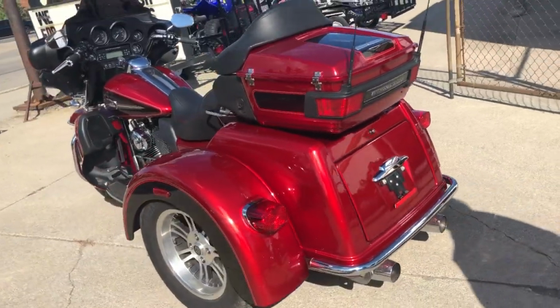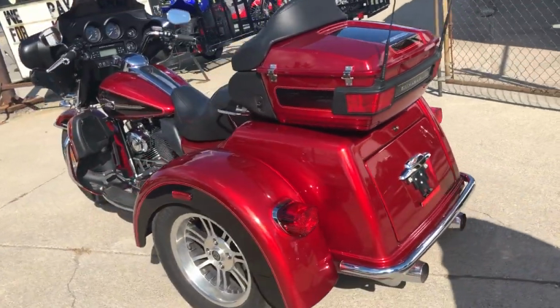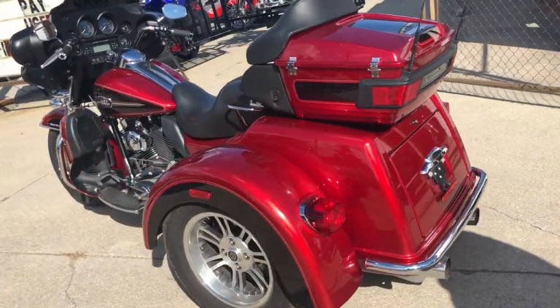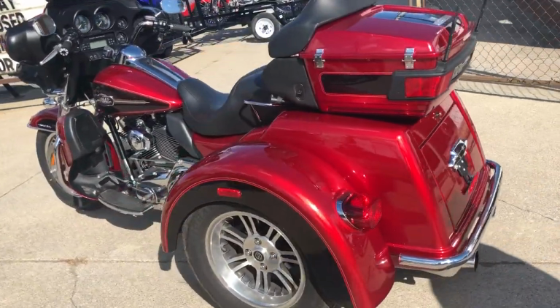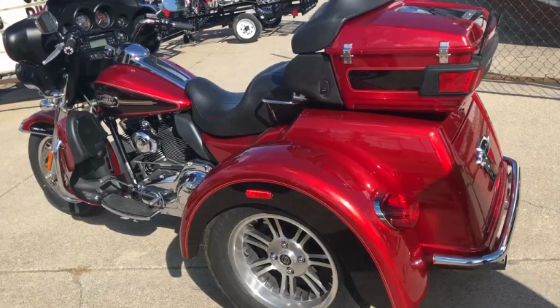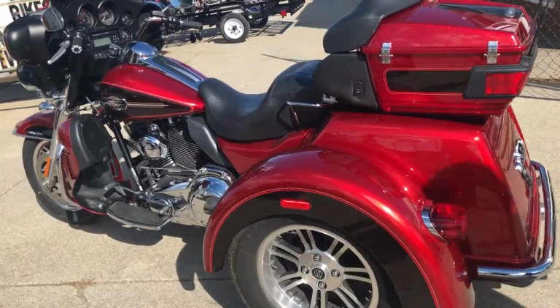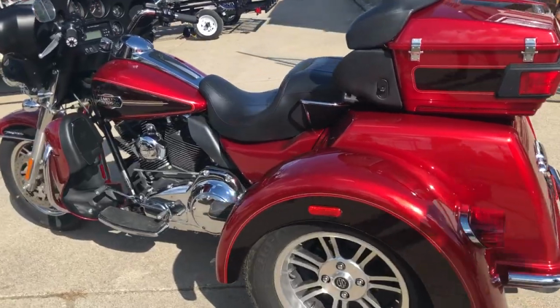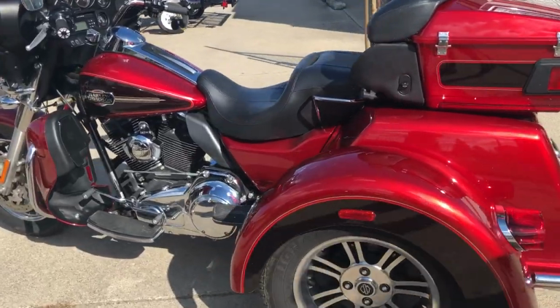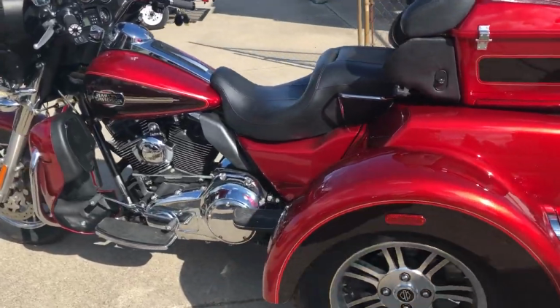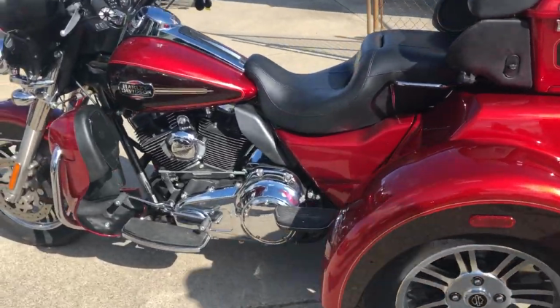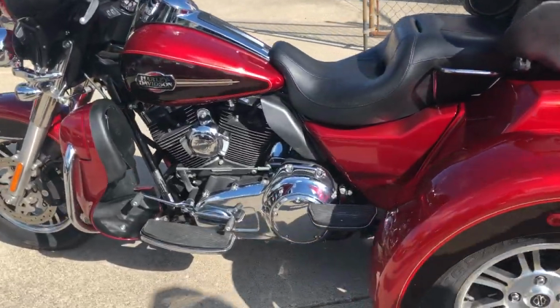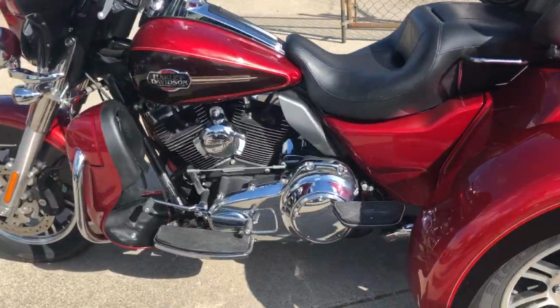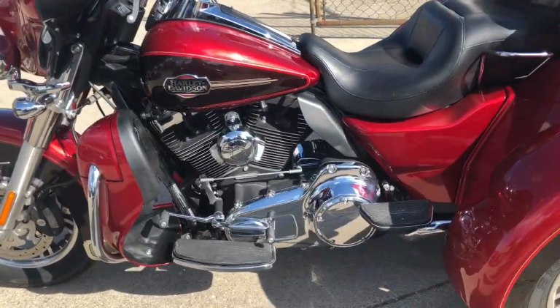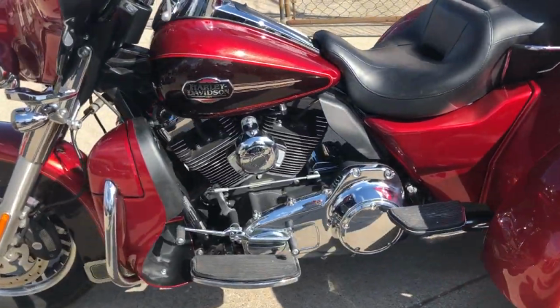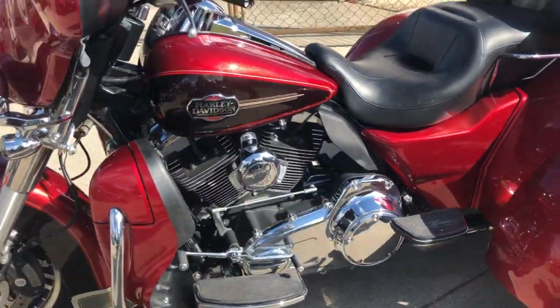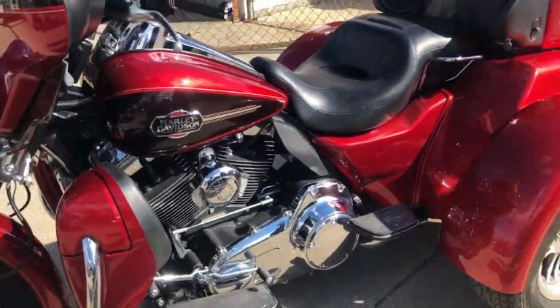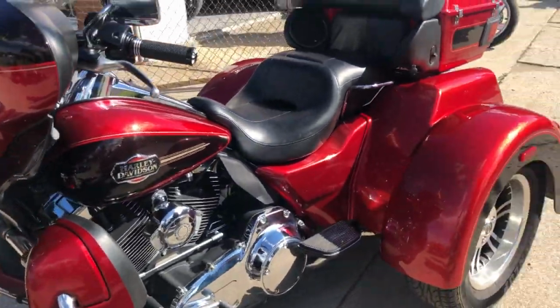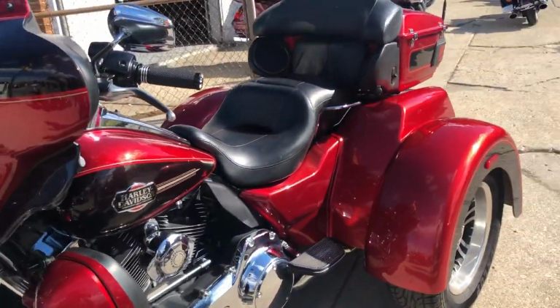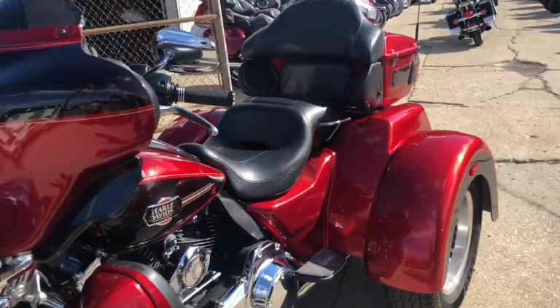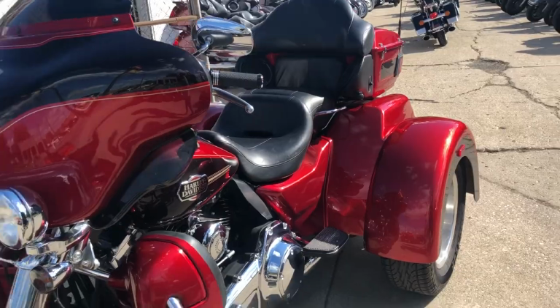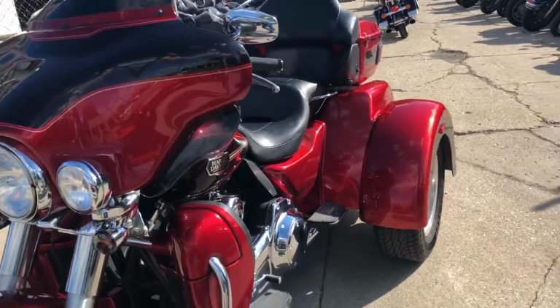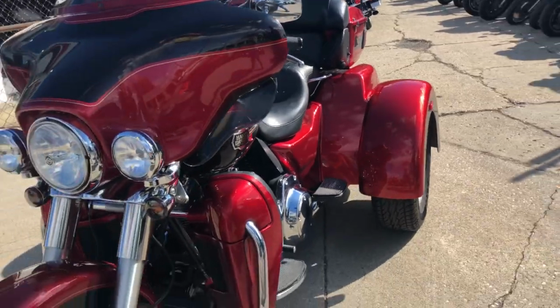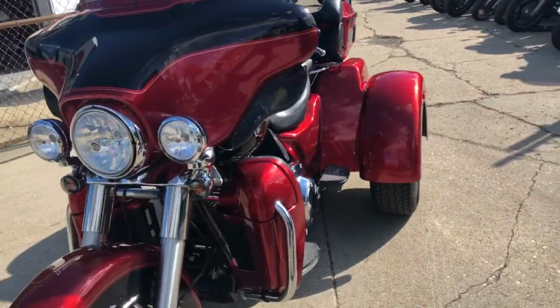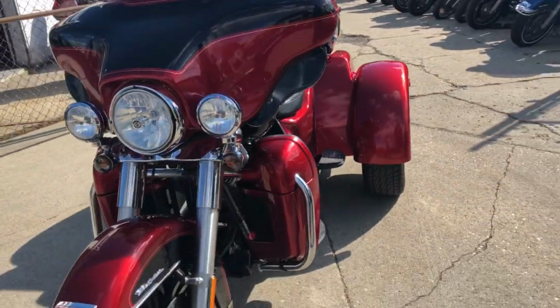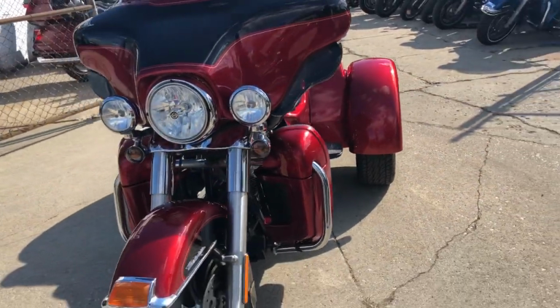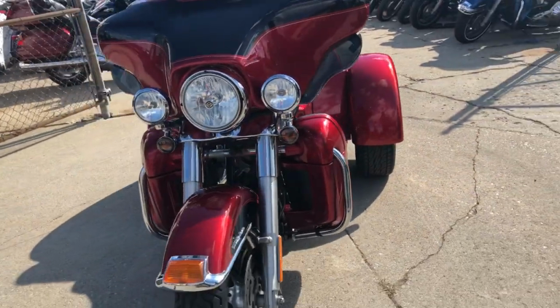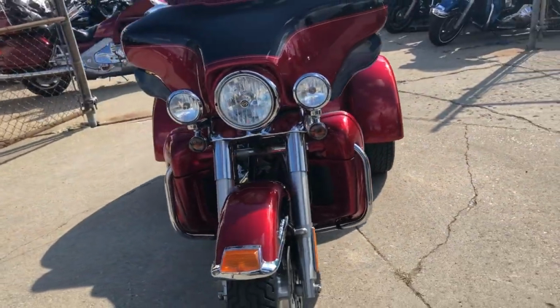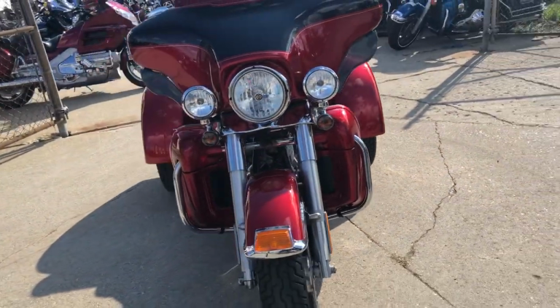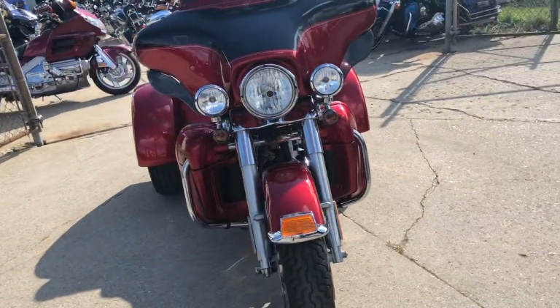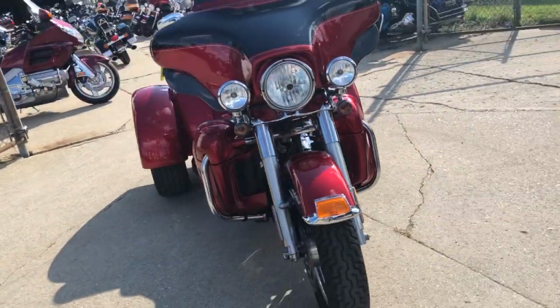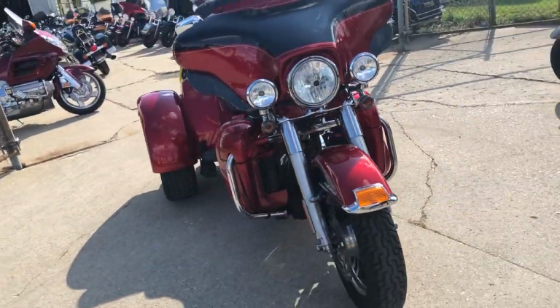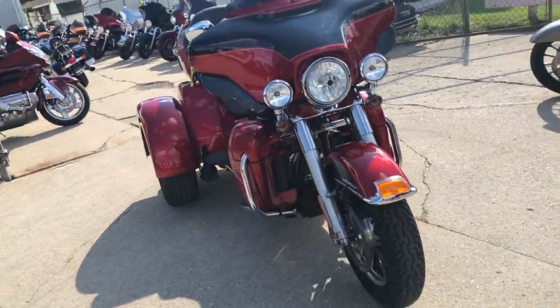Inspected, all the fluids have been changed. This one is ready to go — that's a 2012 Tri-Glide. Give us a call, we'll get it done: 810-648-9500.